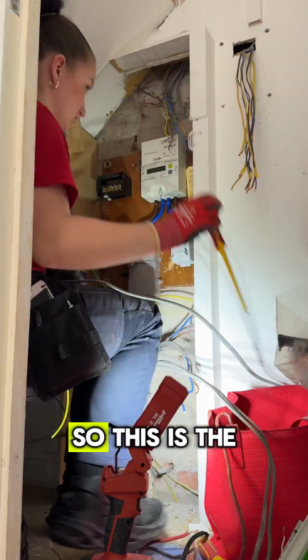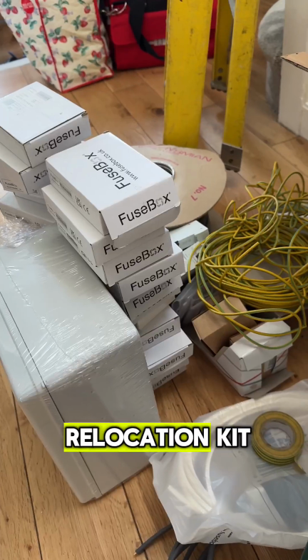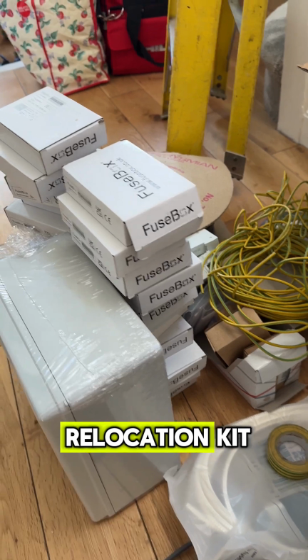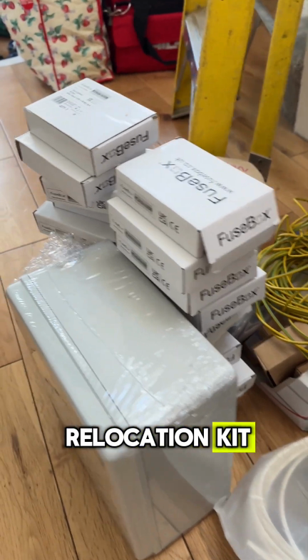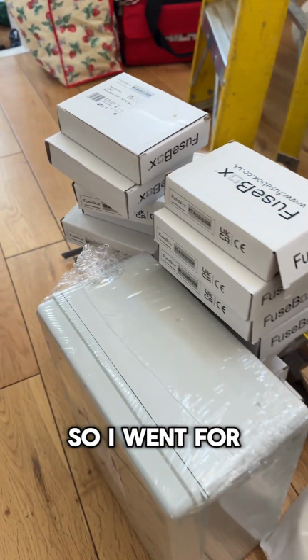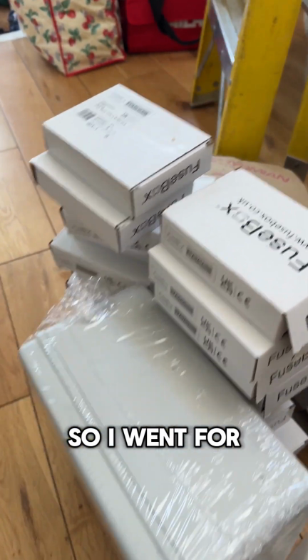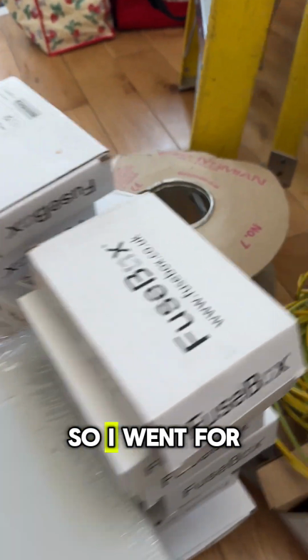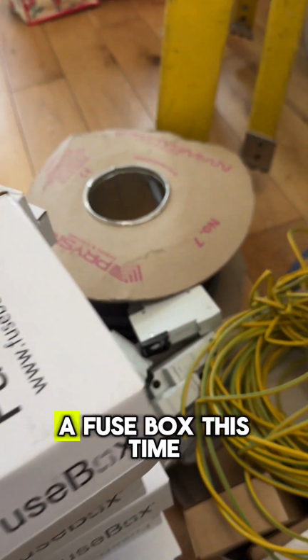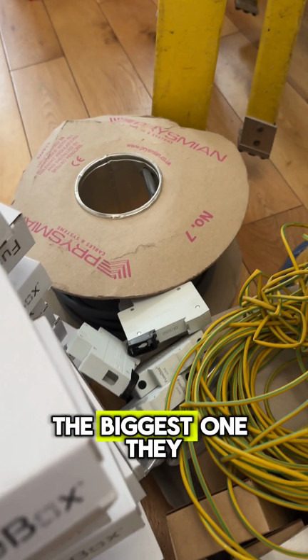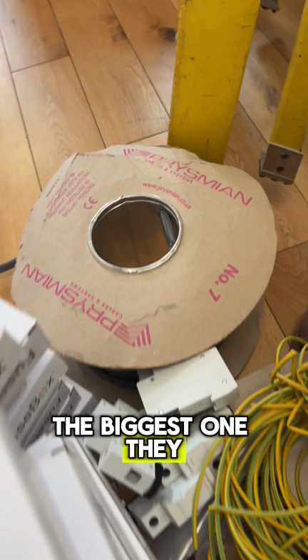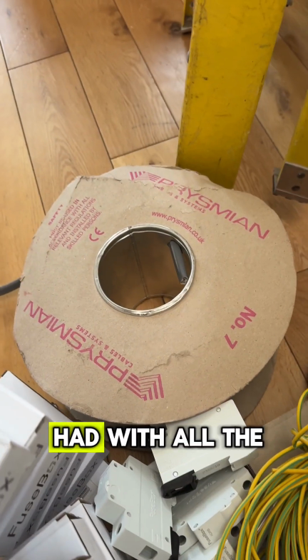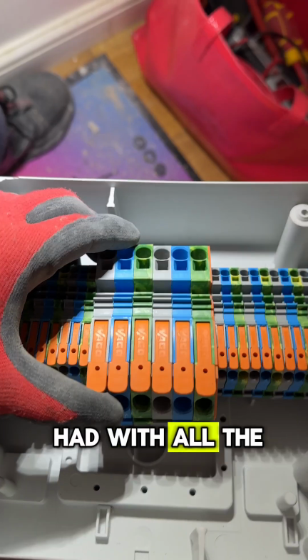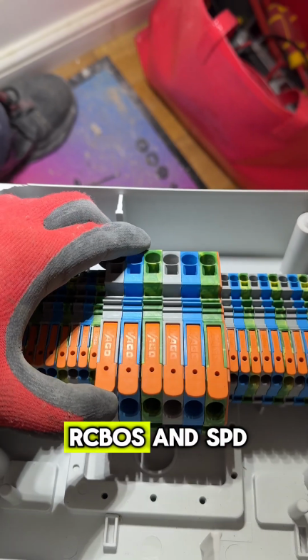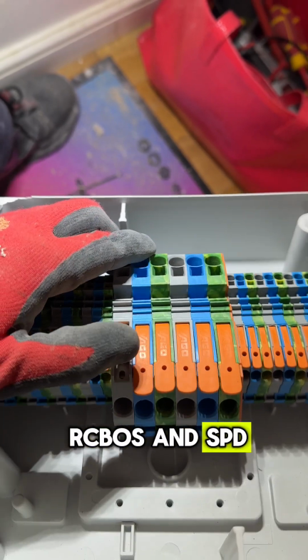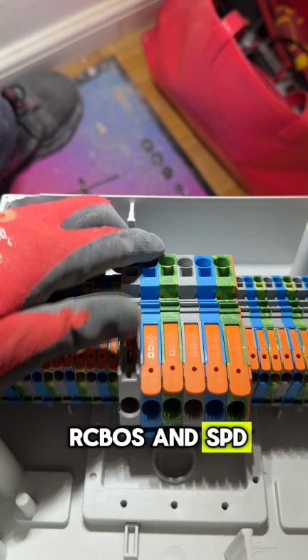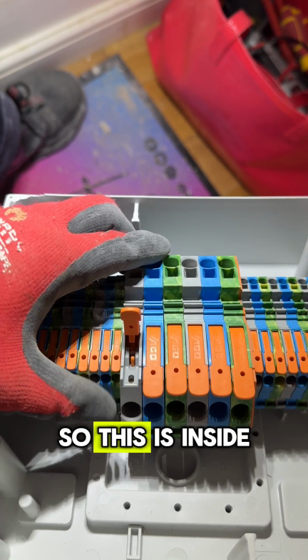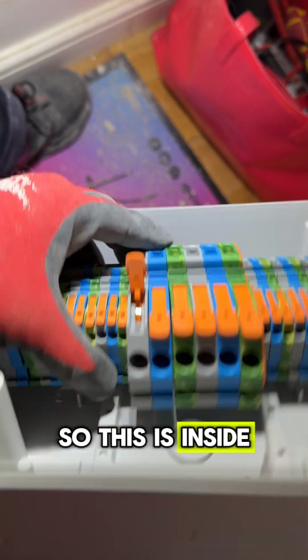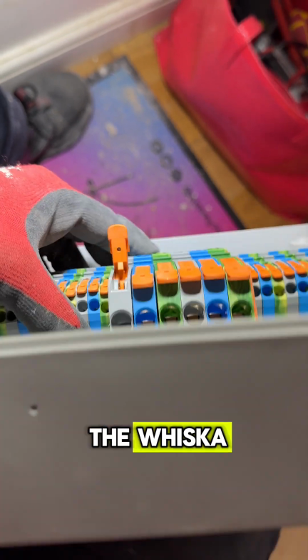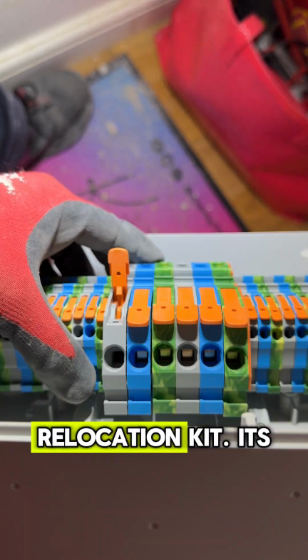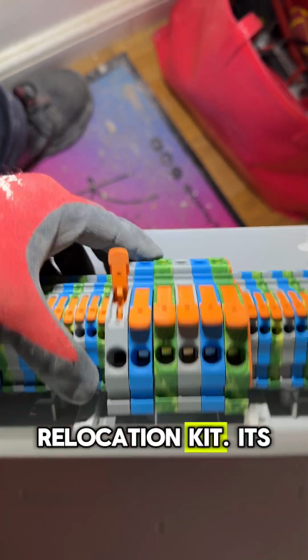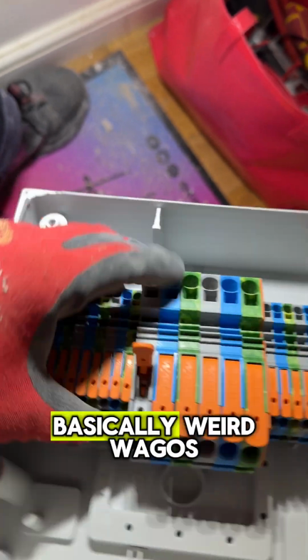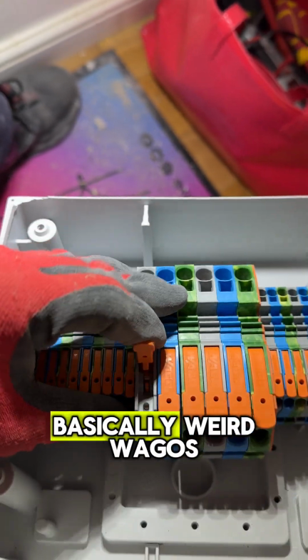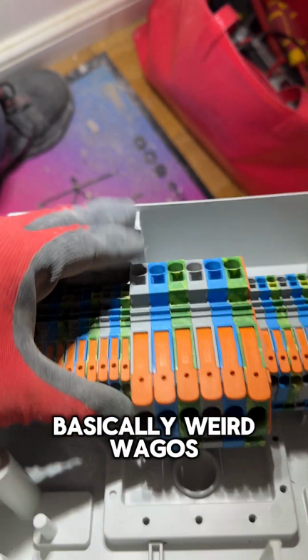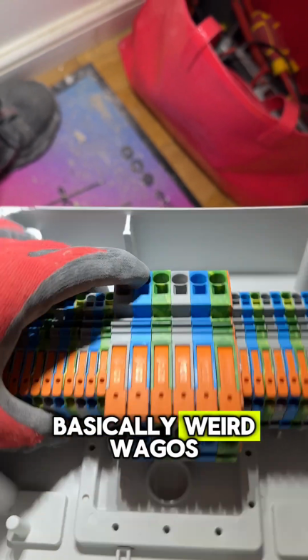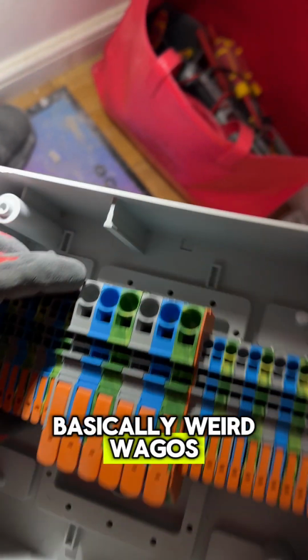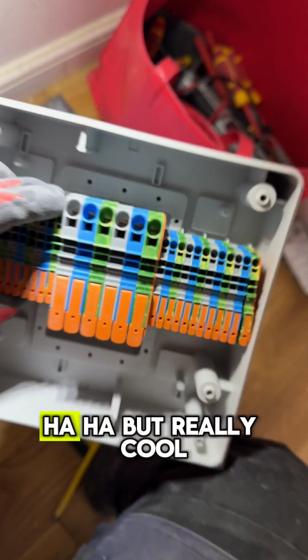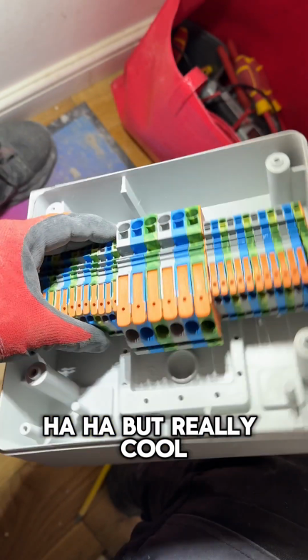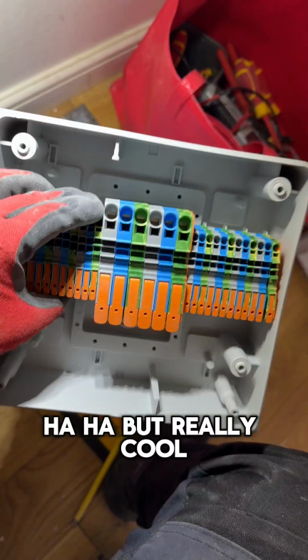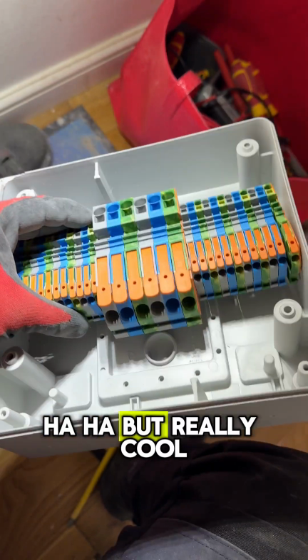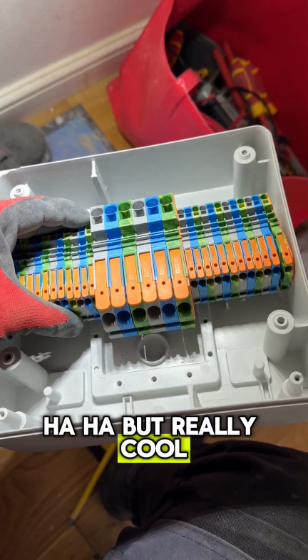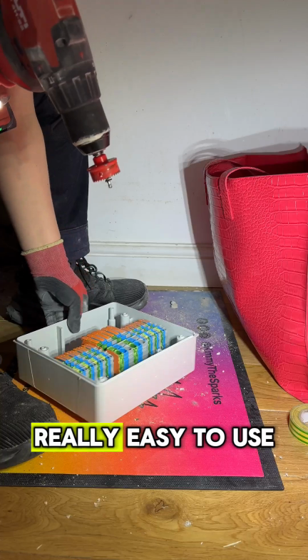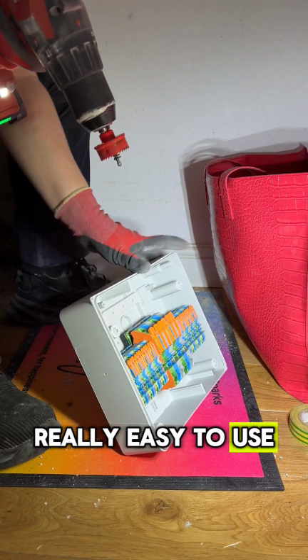So this is the relocation kit. I went for a fuse box this time — the biggest one they had with all the RCBOs and SPD. This is inside the whisker relocation kit. It's basically a weird way it goes but really cool and really easy to use.